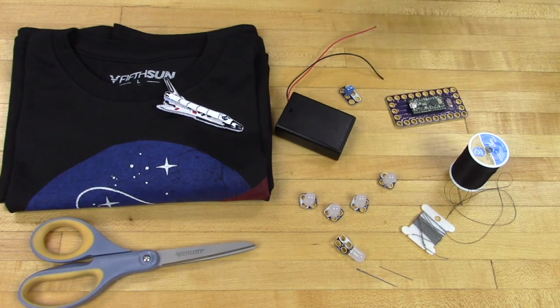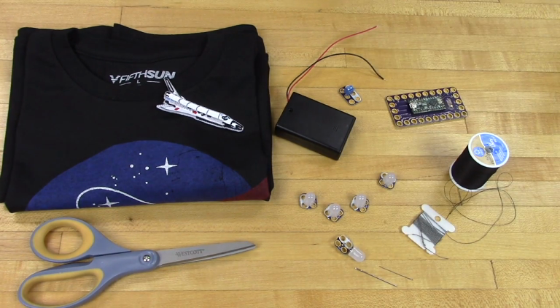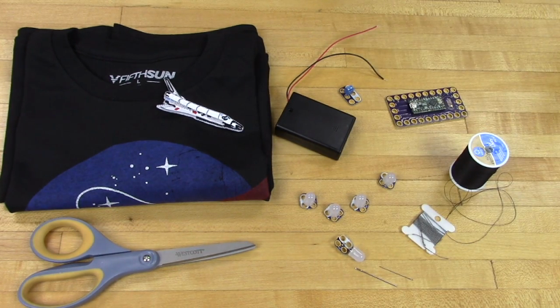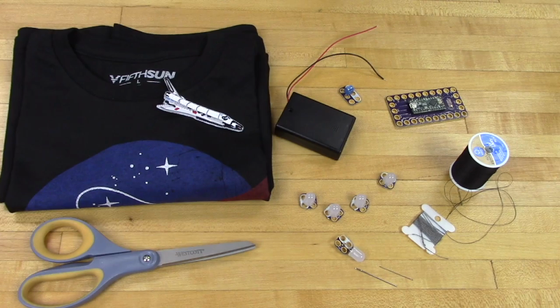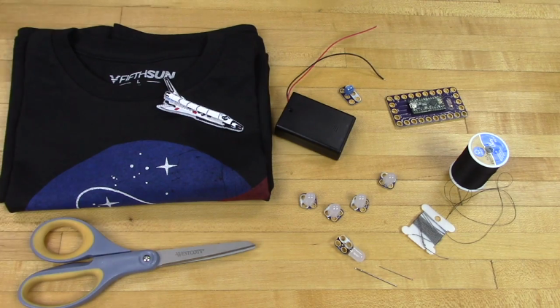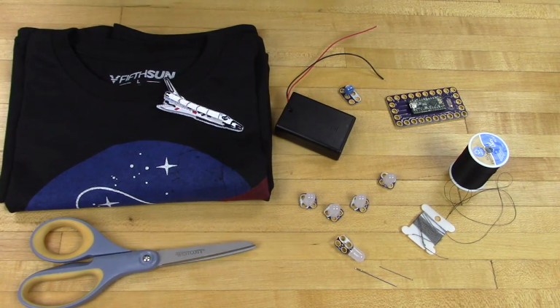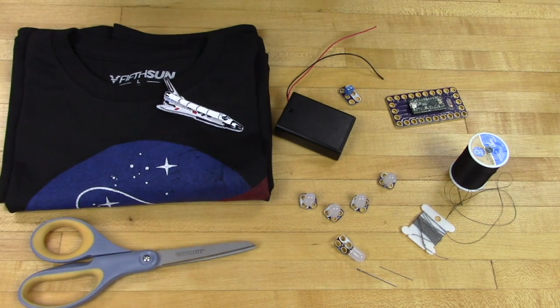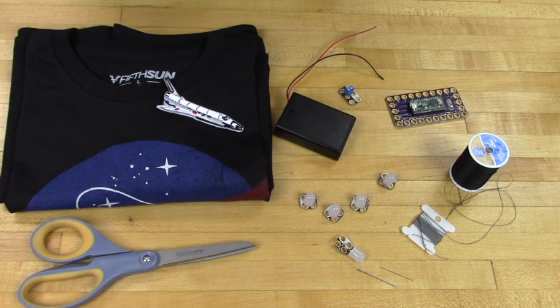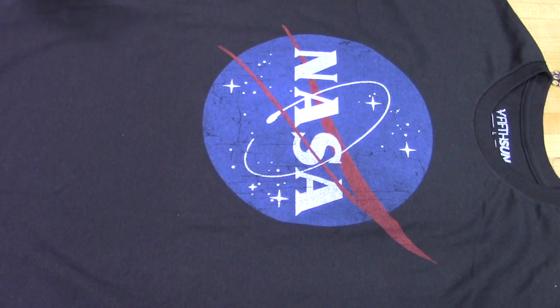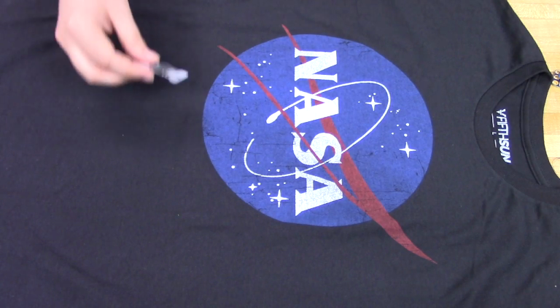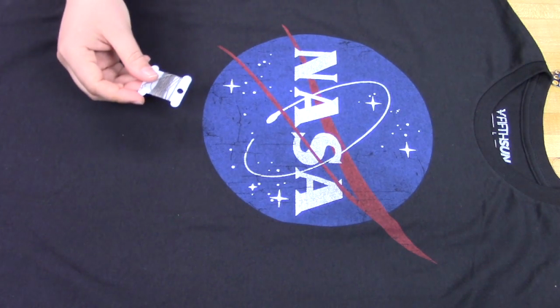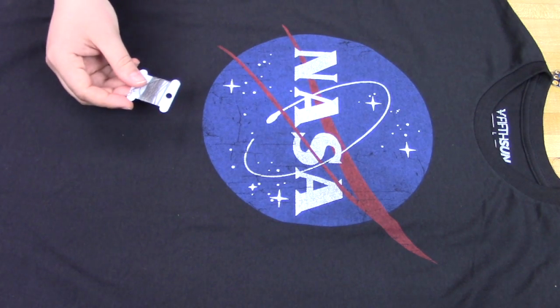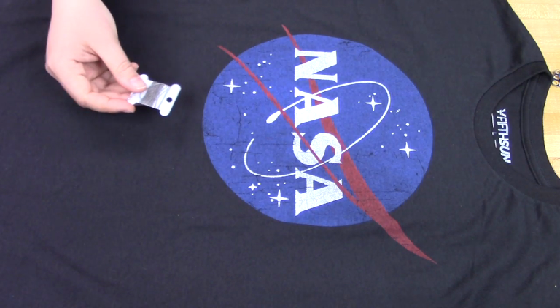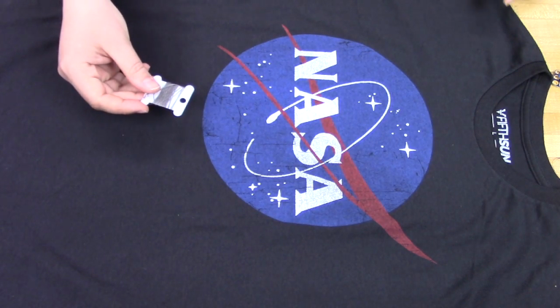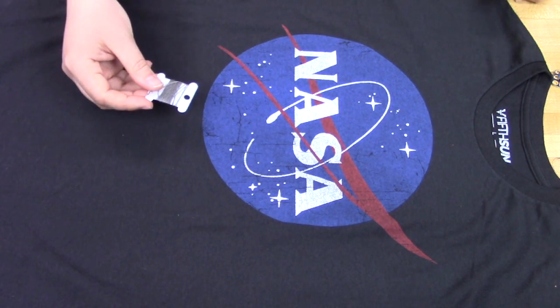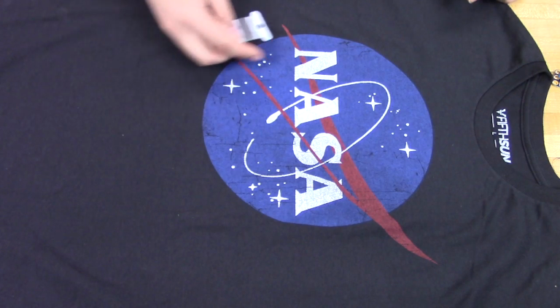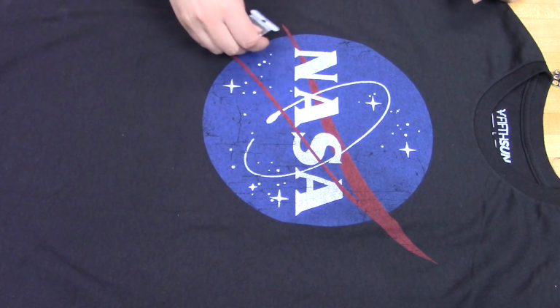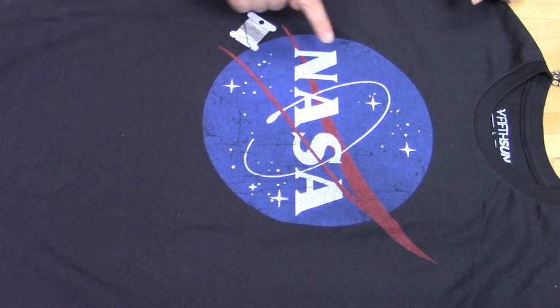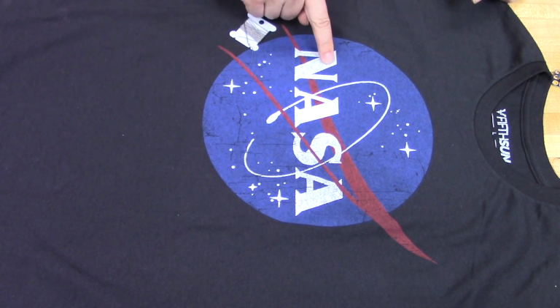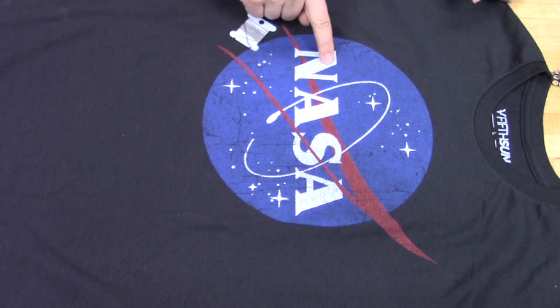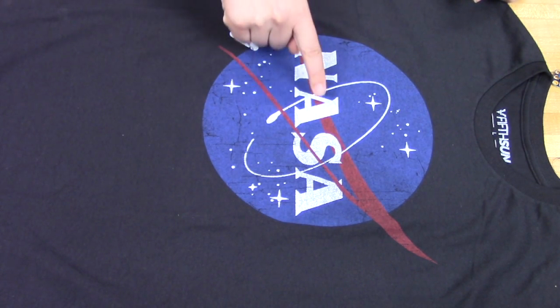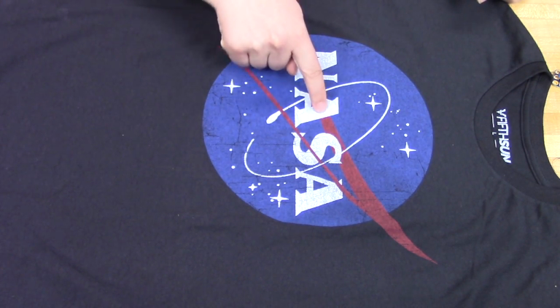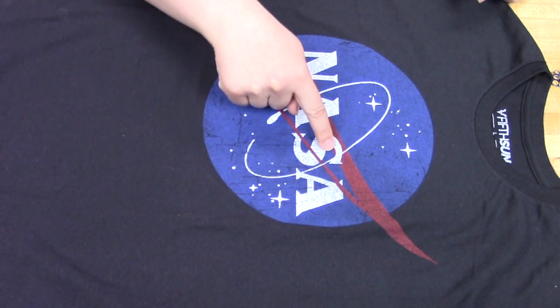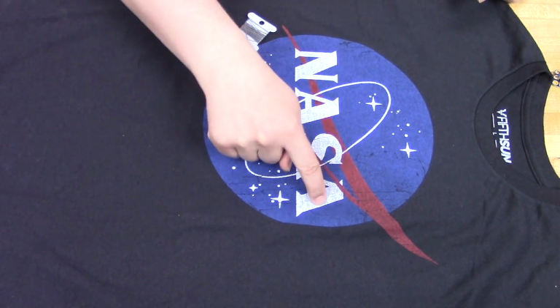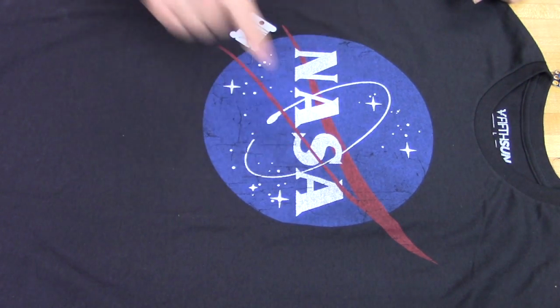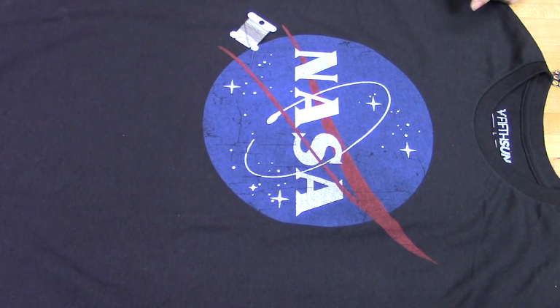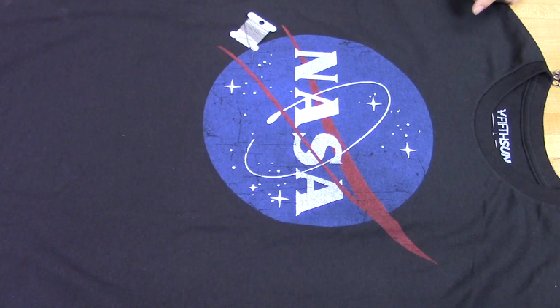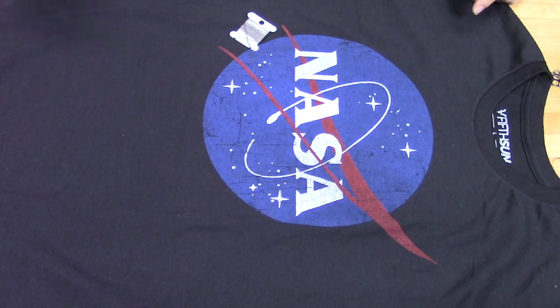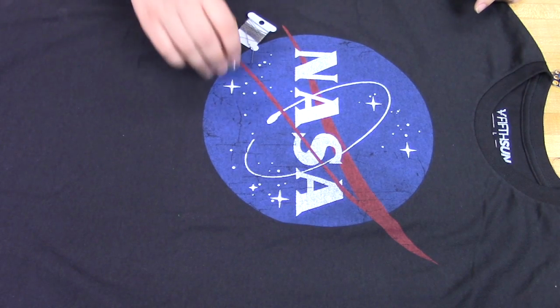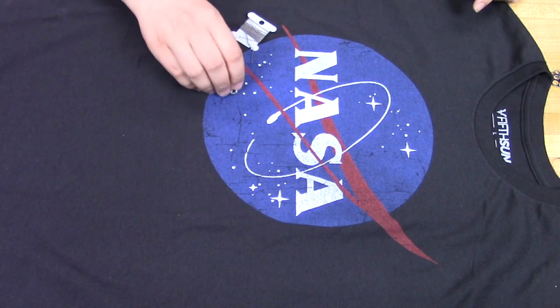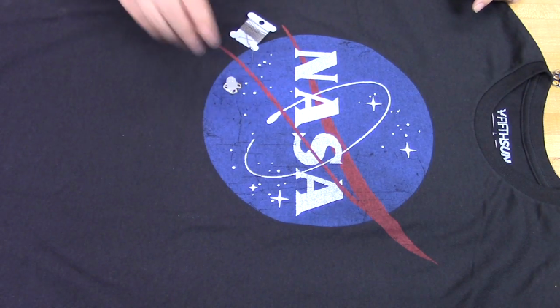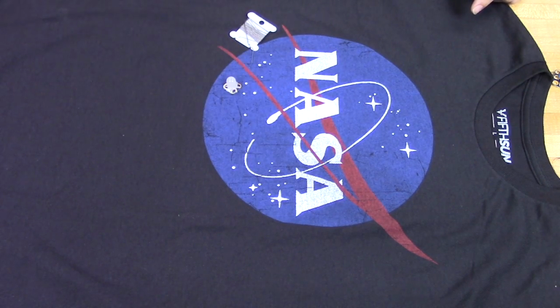This is a bit more involved project than most that we do. You'll find full diagrams and a write-up on crazycircuits.com. This is just a brief overview to give people a little bit of an idea of what they'll be making as well as some basic directions.